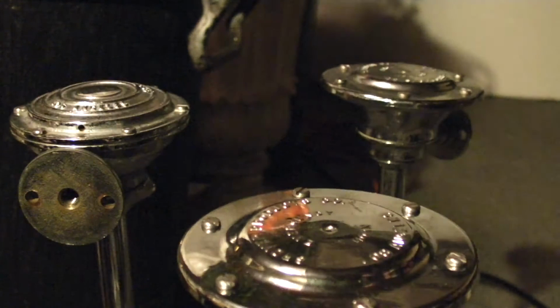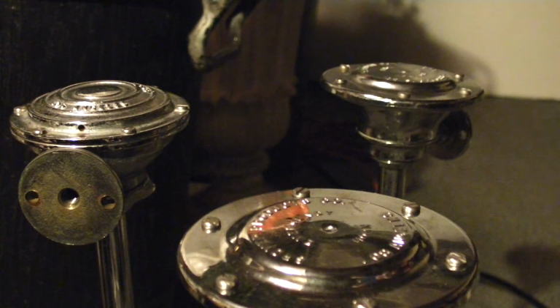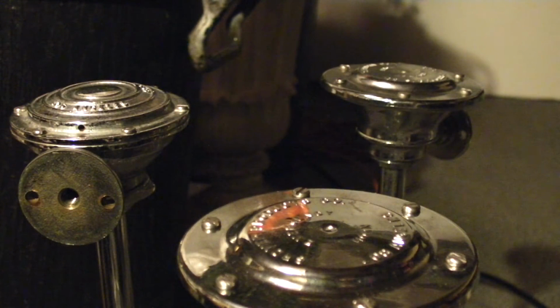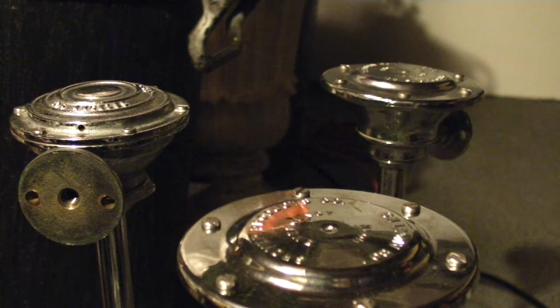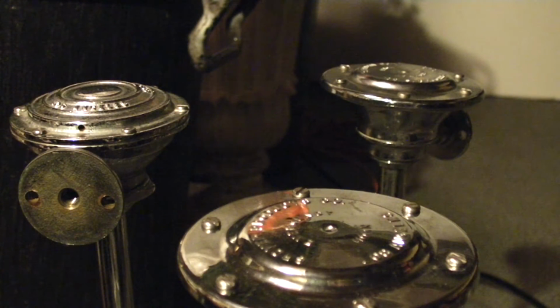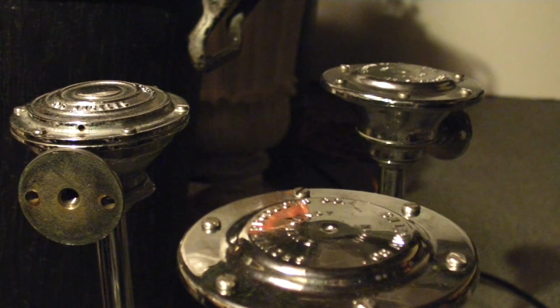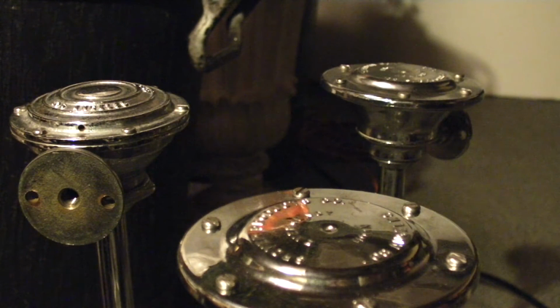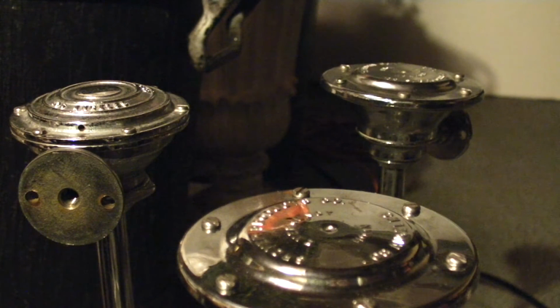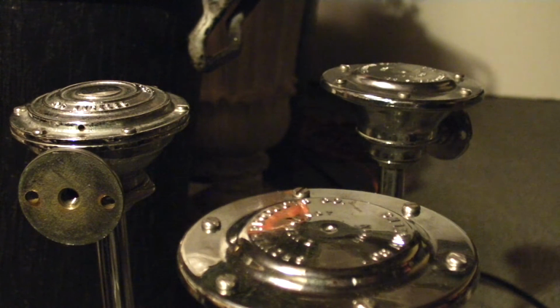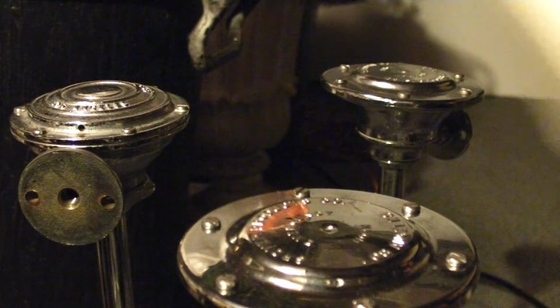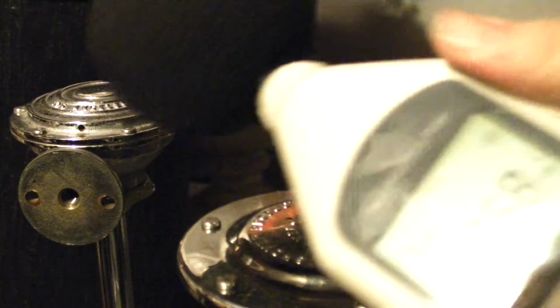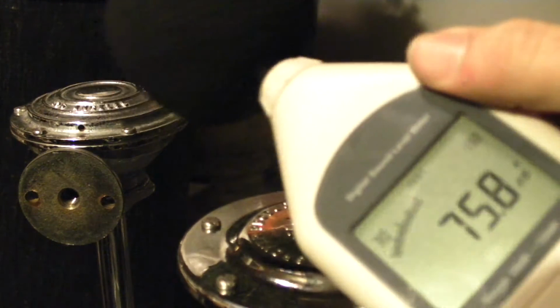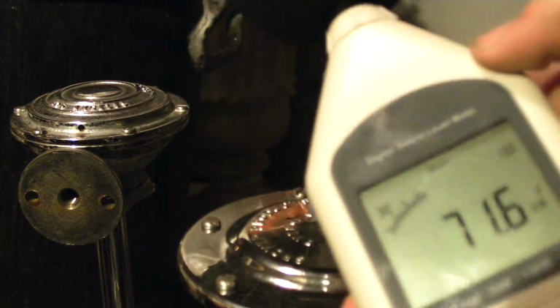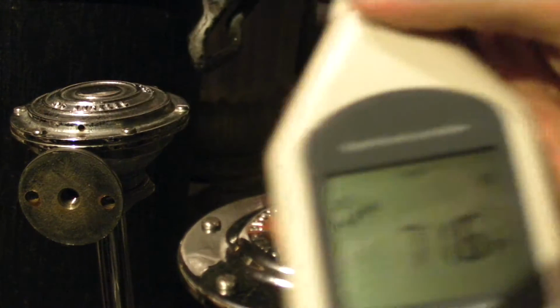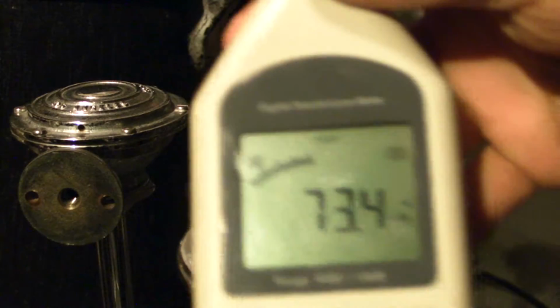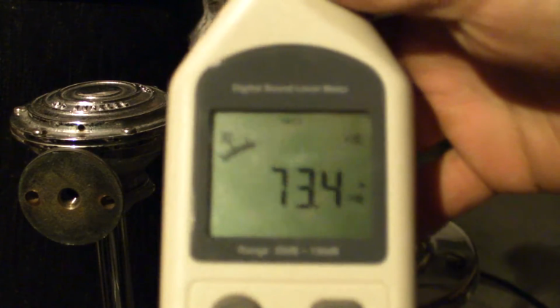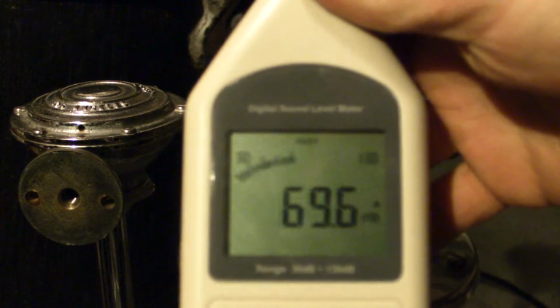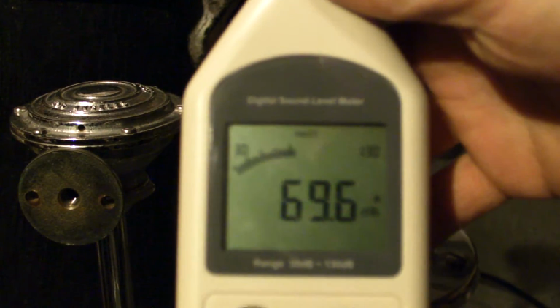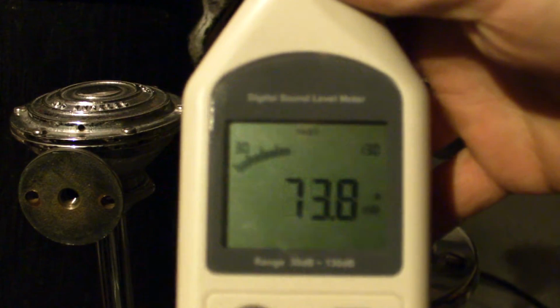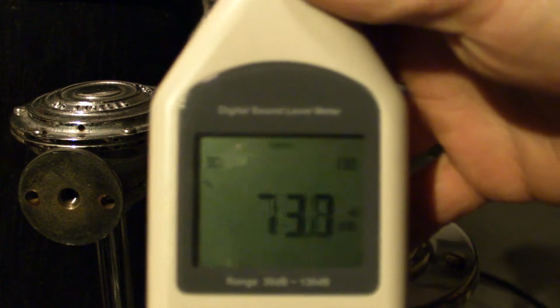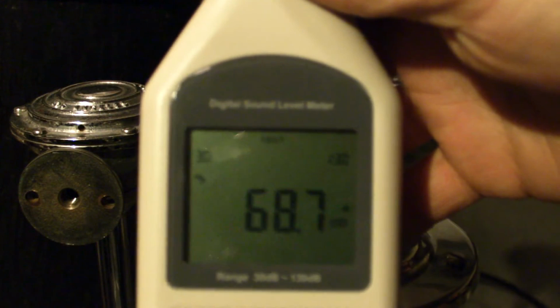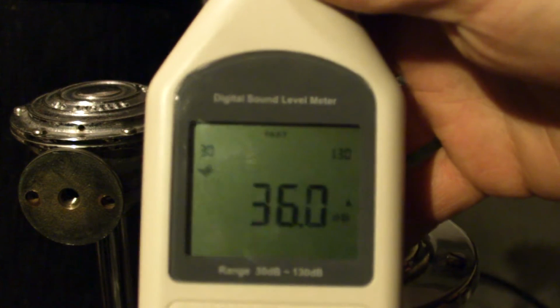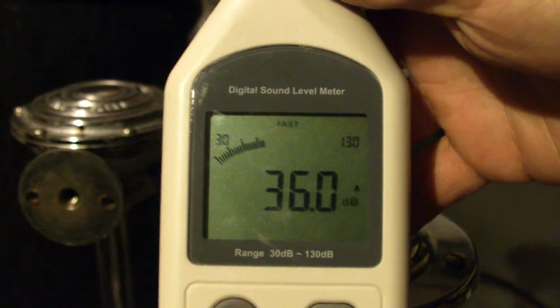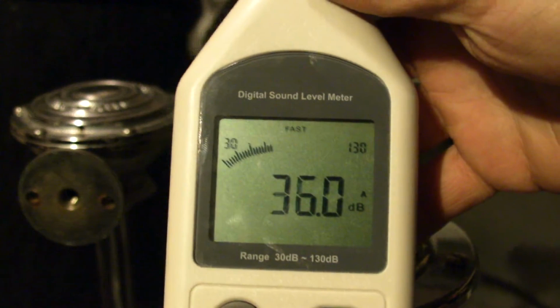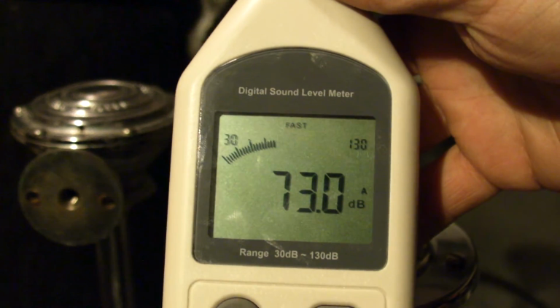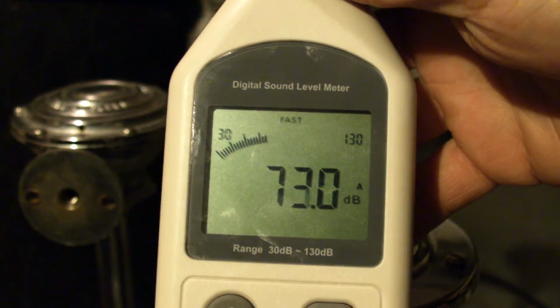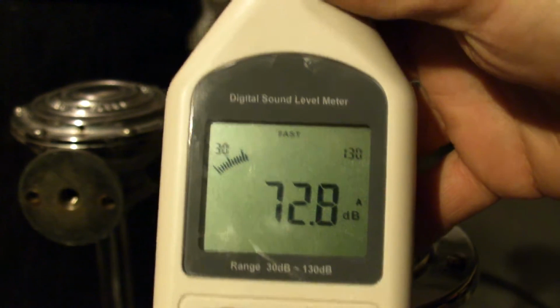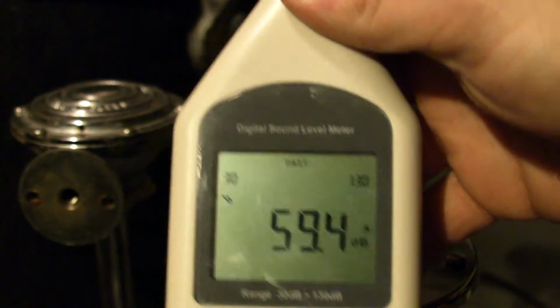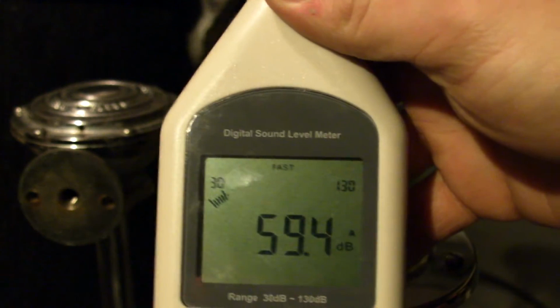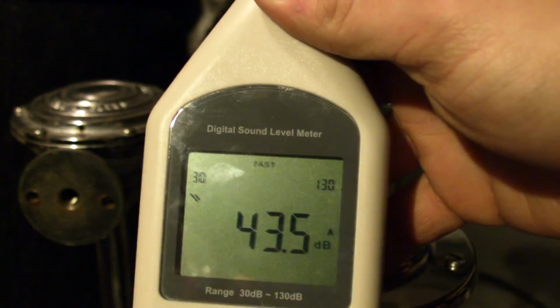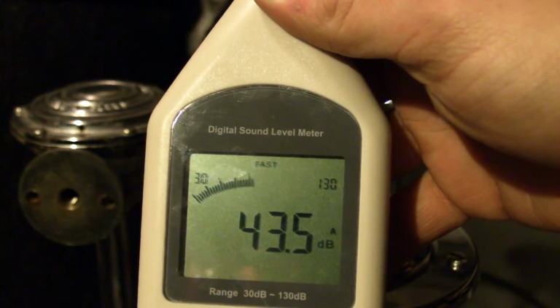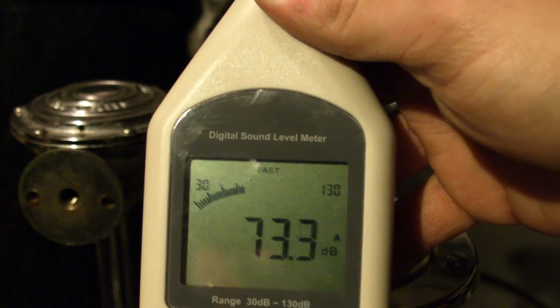Alright guys, we need some light. Here, I got a pretty new decibel meter.